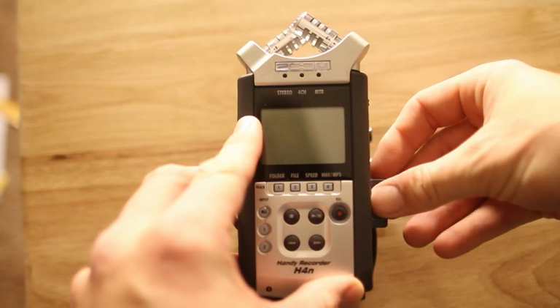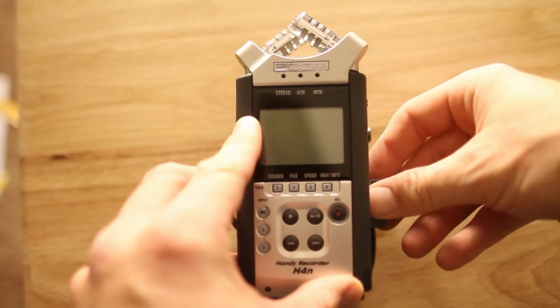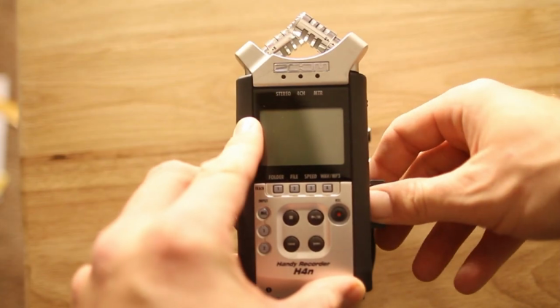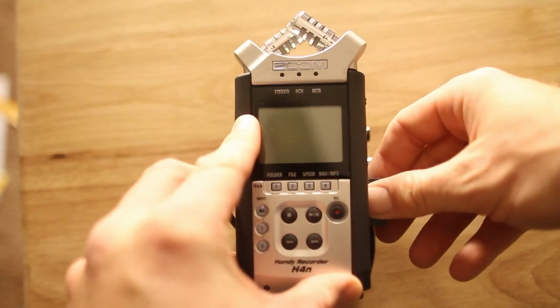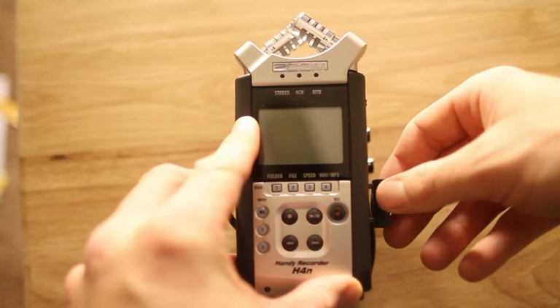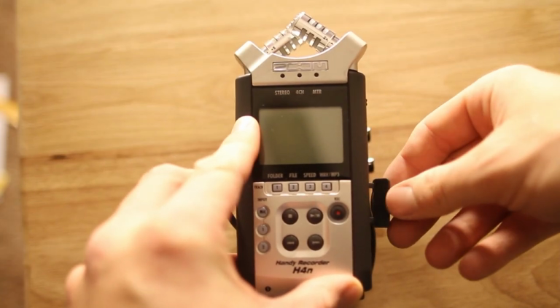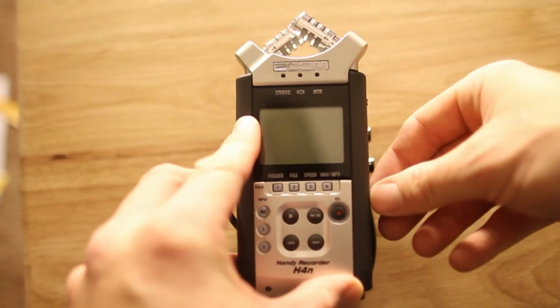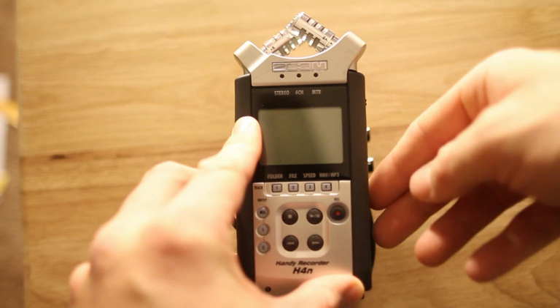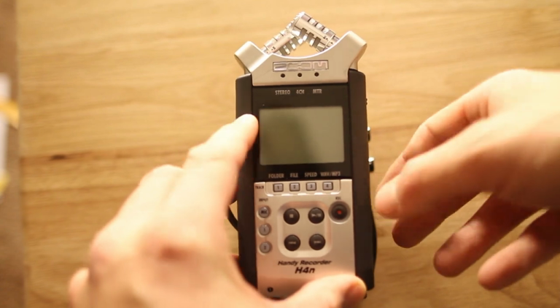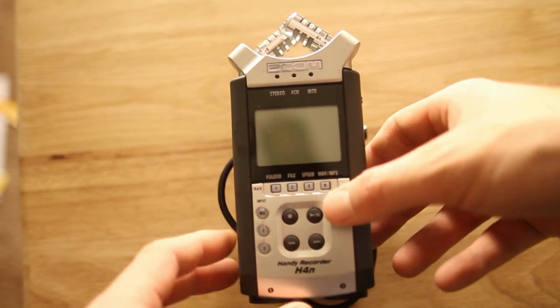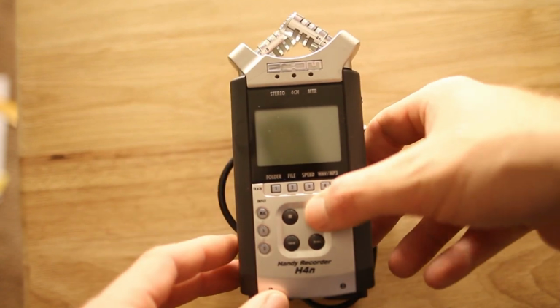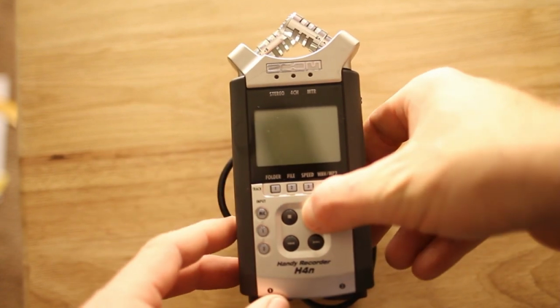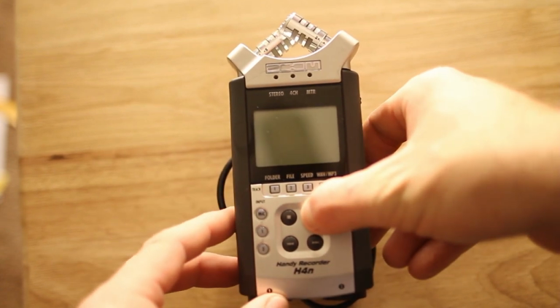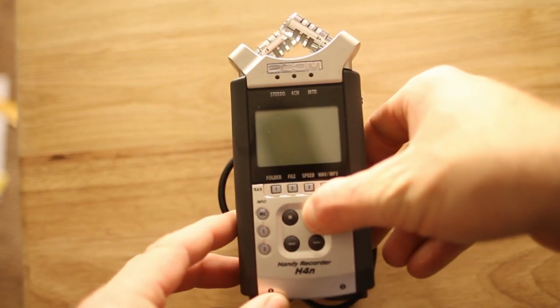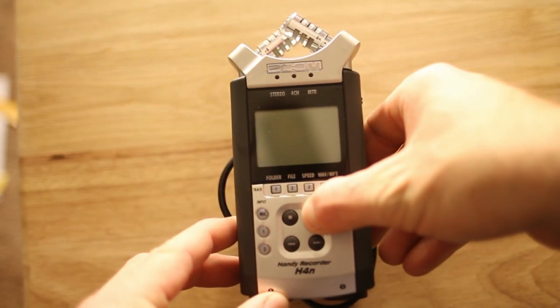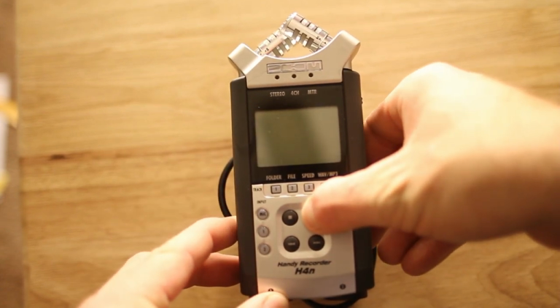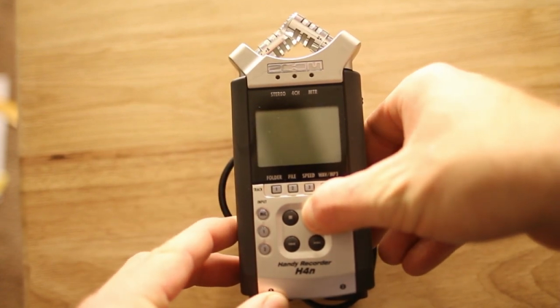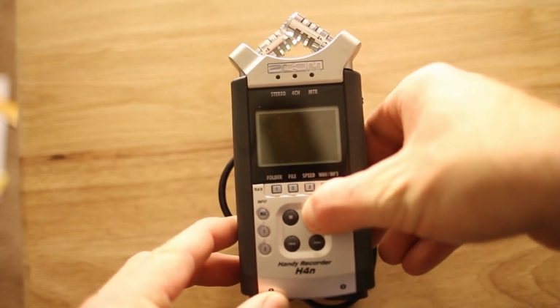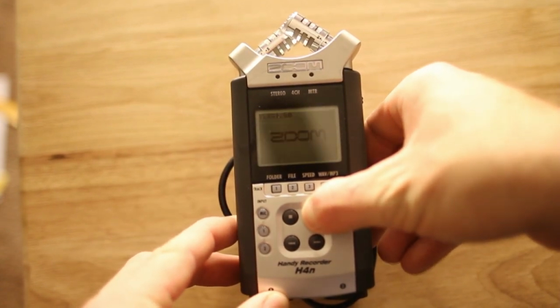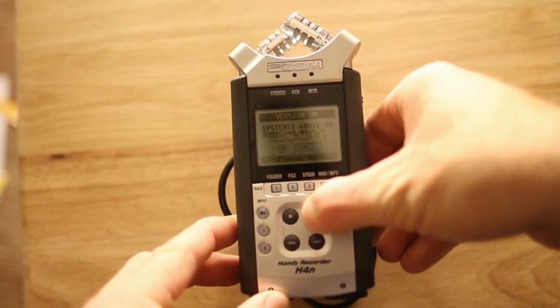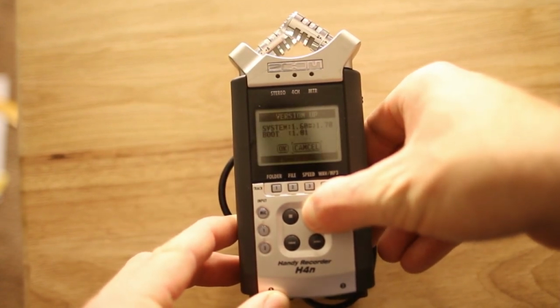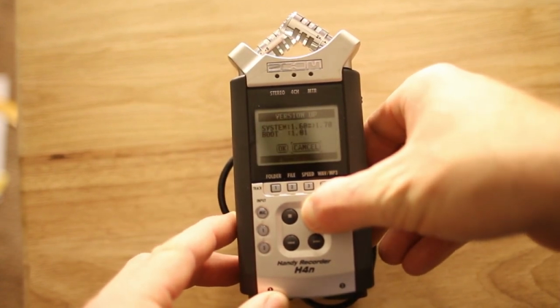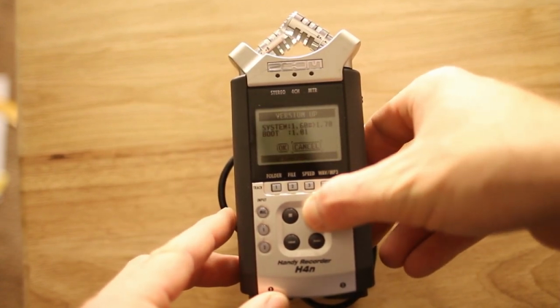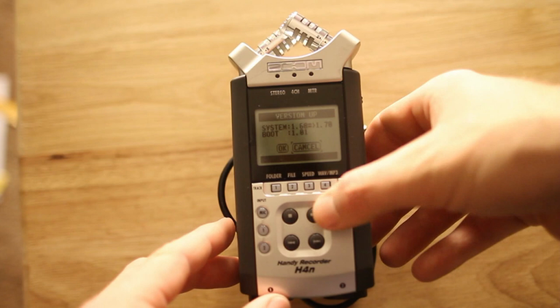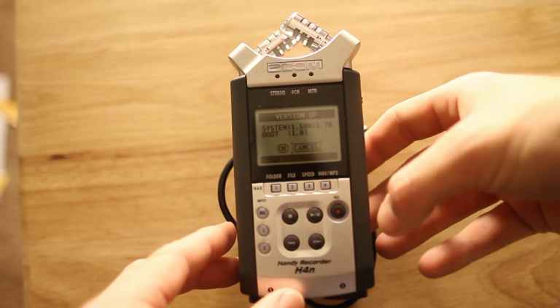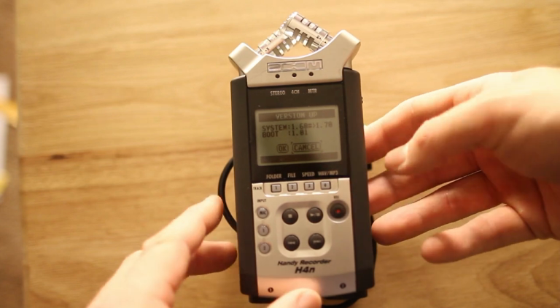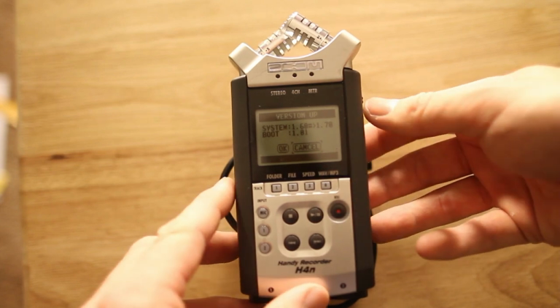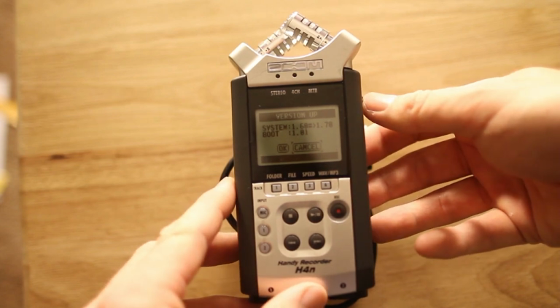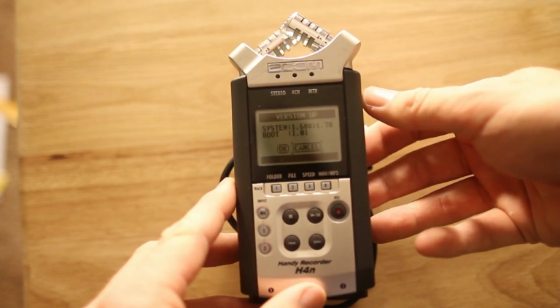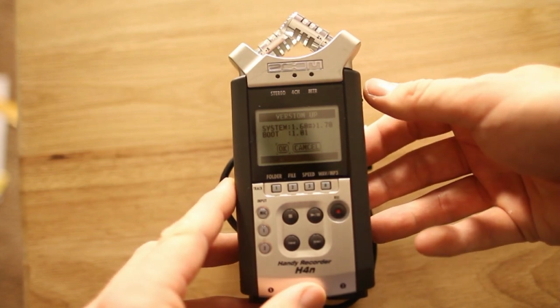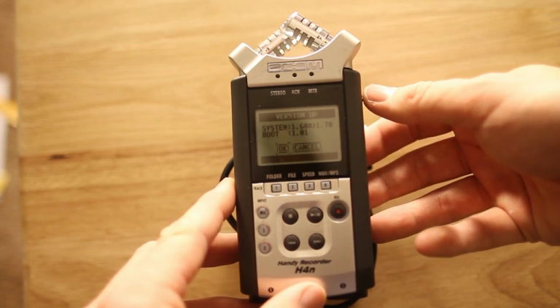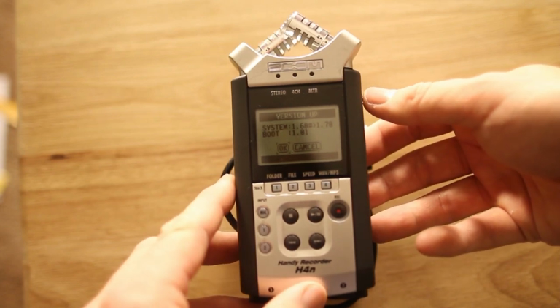Just download it and install it on your memory card. Then hold down the play/pause button when you turn the power on. Once it boots up, it will ask you if you want to install the new firmware update. Select yes,